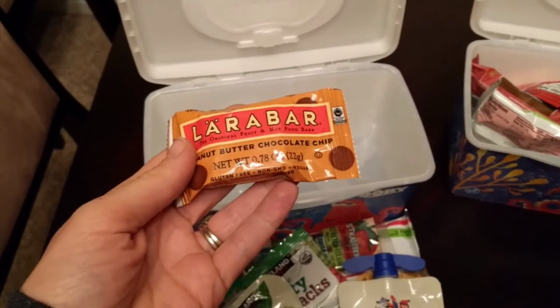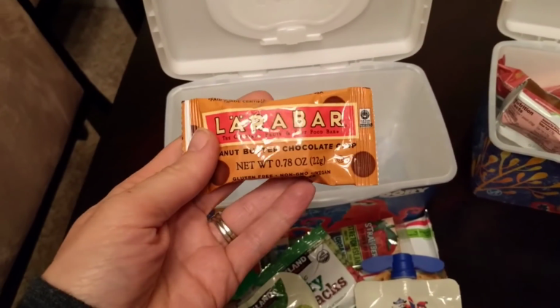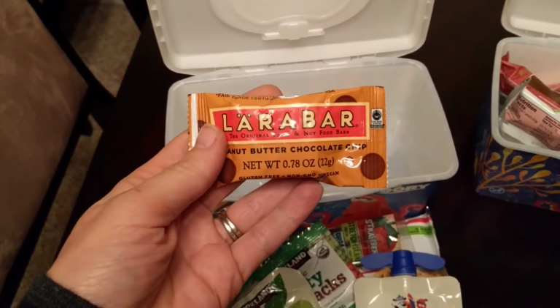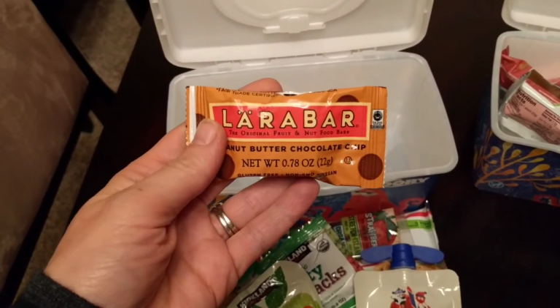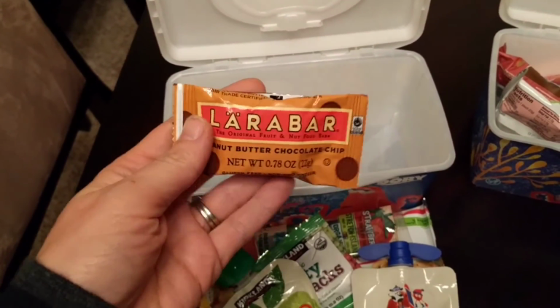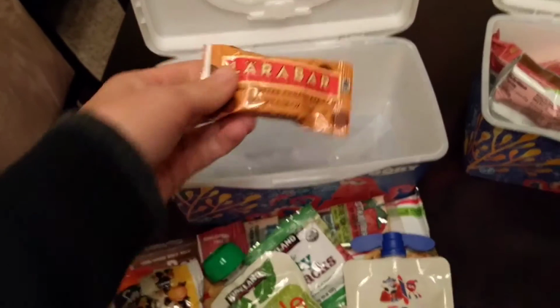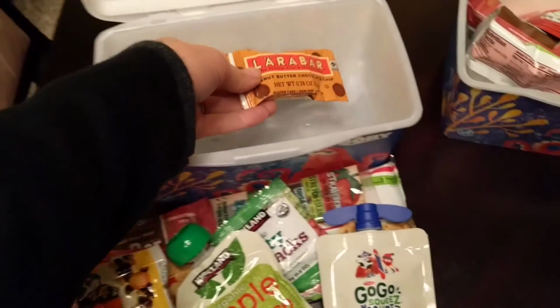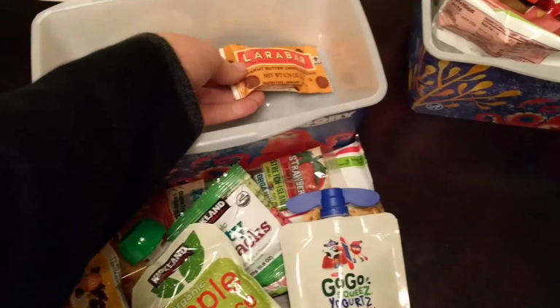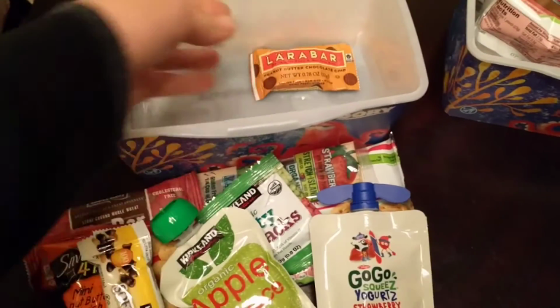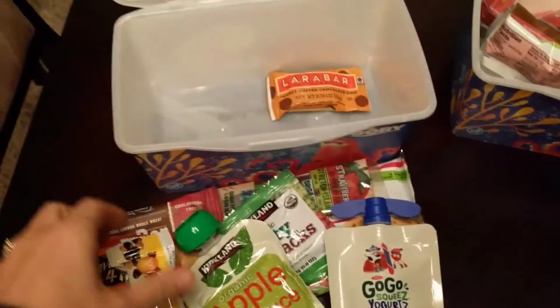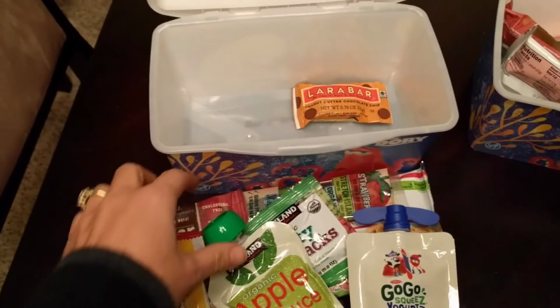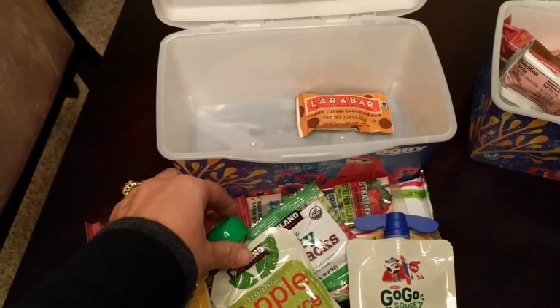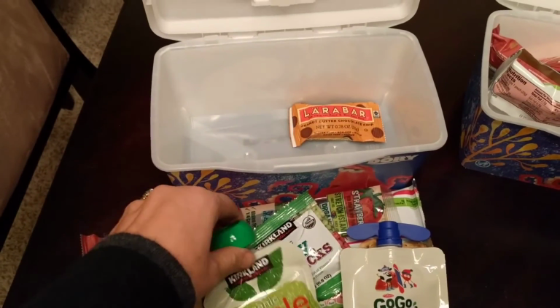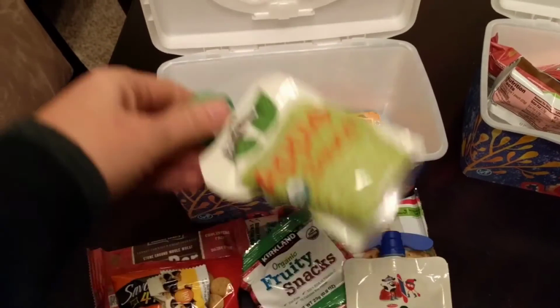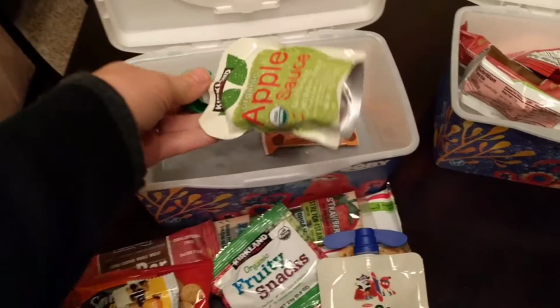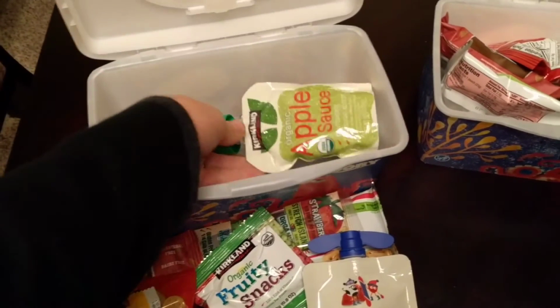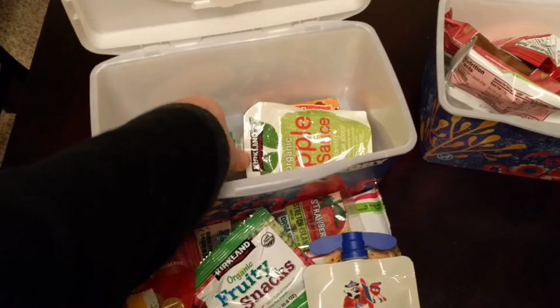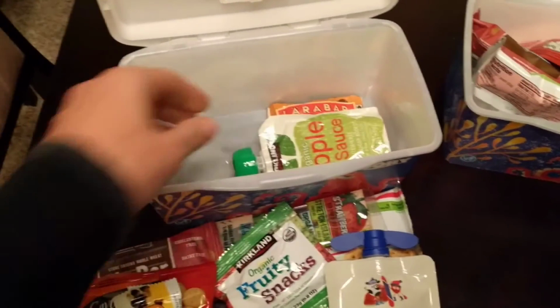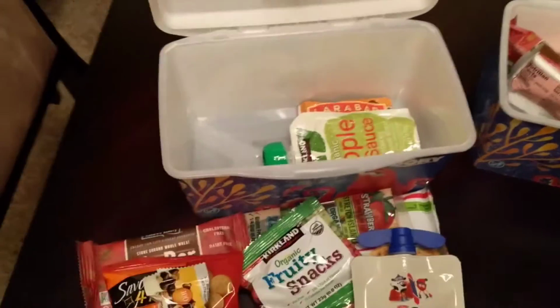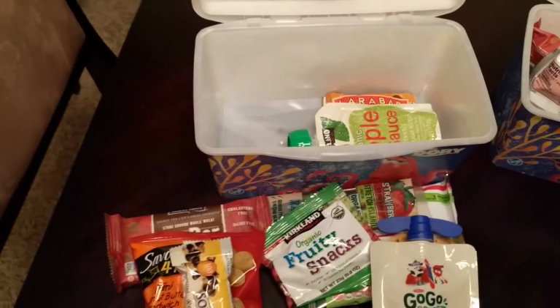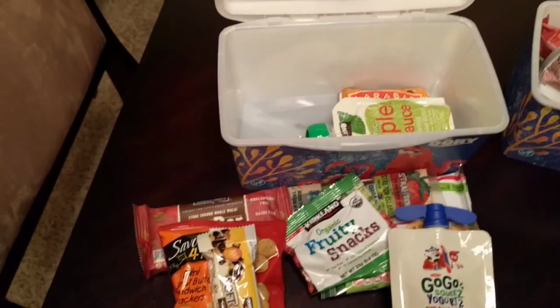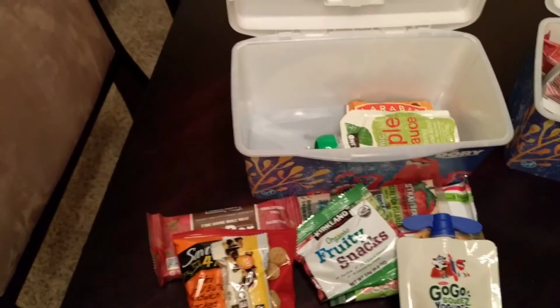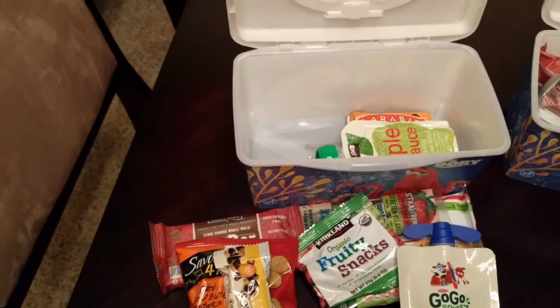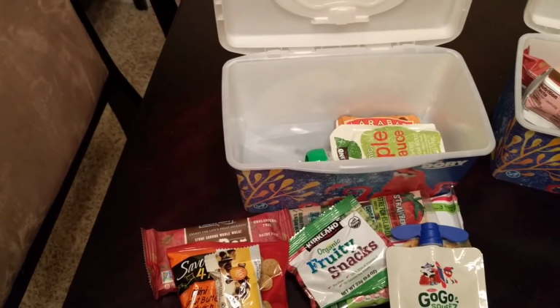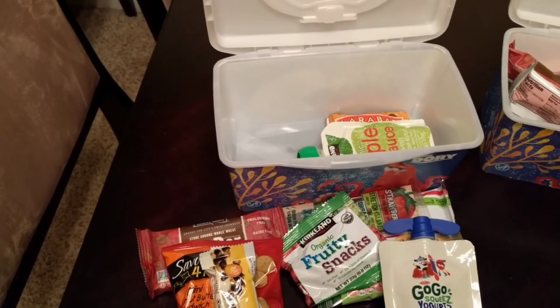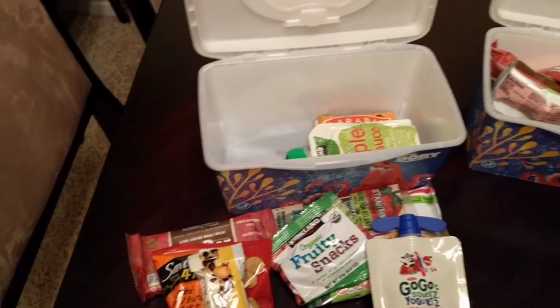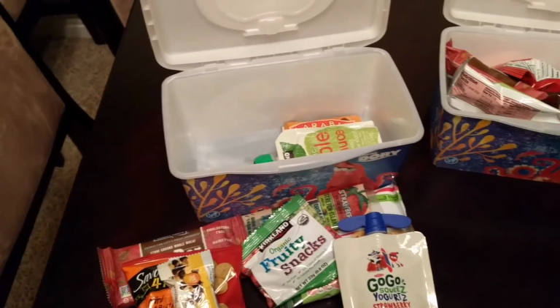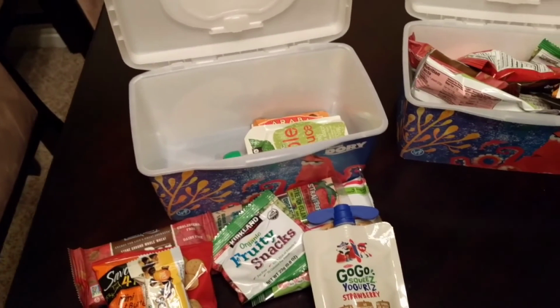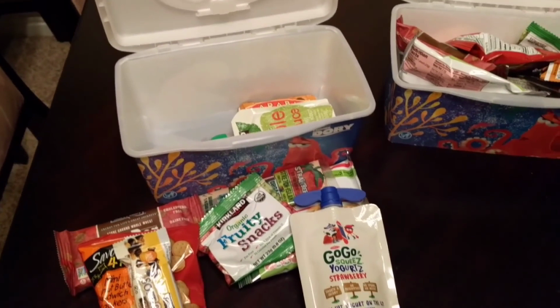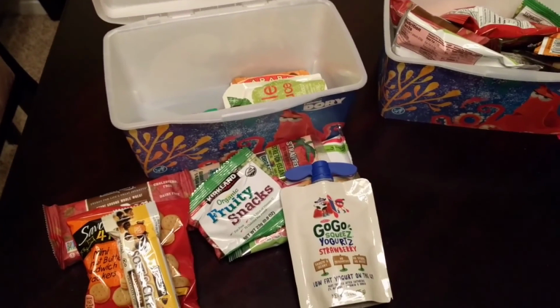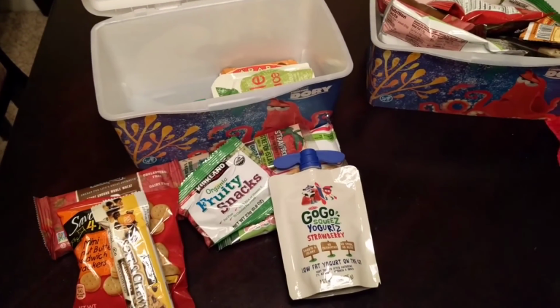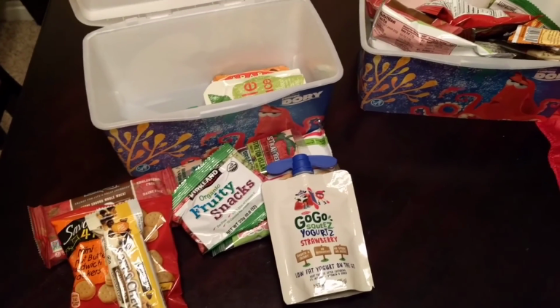We are of course going to stop for lunch and other stuff, so they will be having more food than this. But these snacks they can get on their own, which will just make our lives easier while we're traveling. Thank you for watching — we'll see you in my next video, bye!